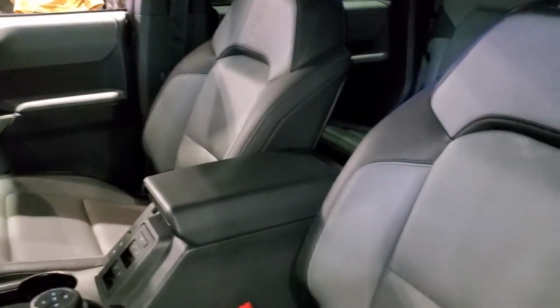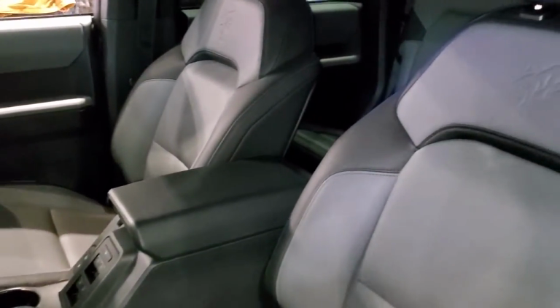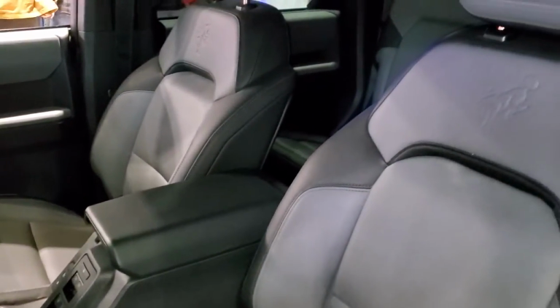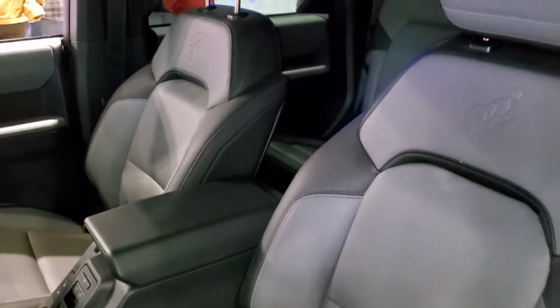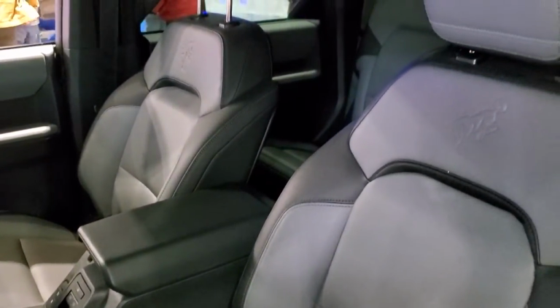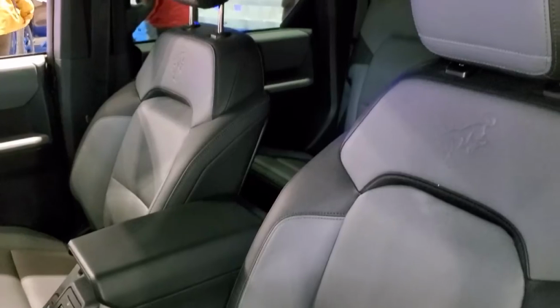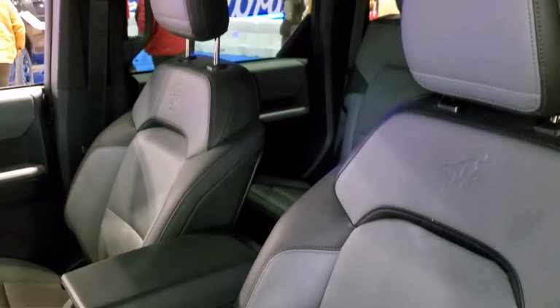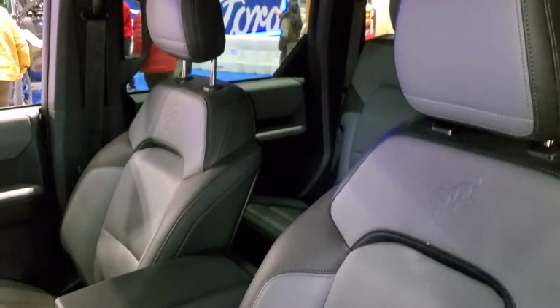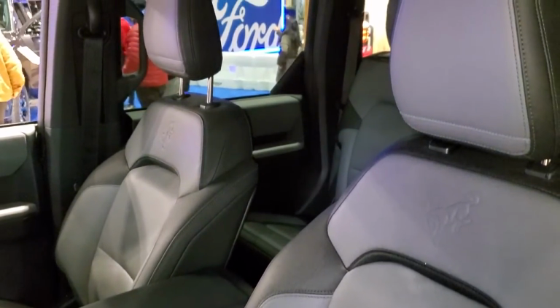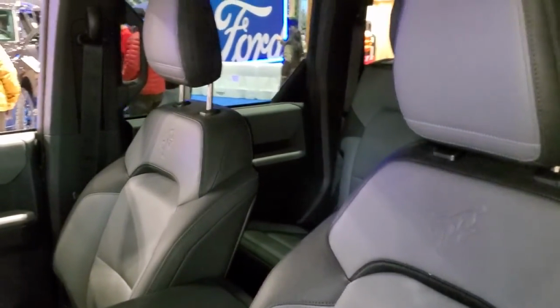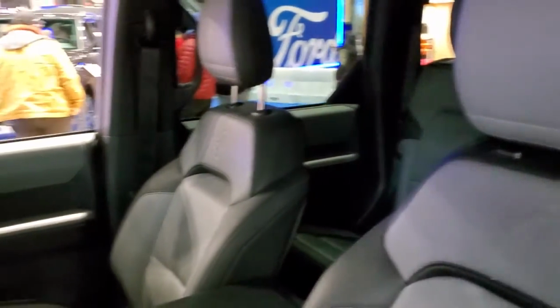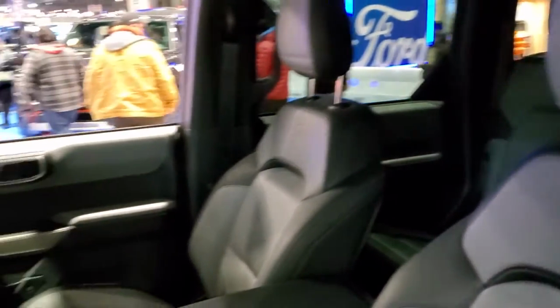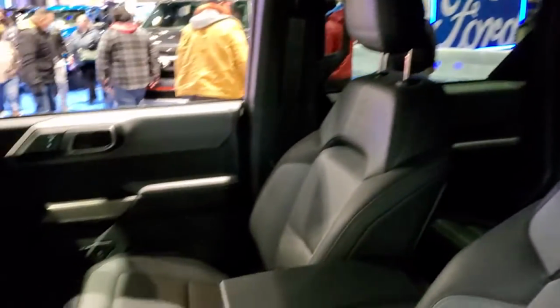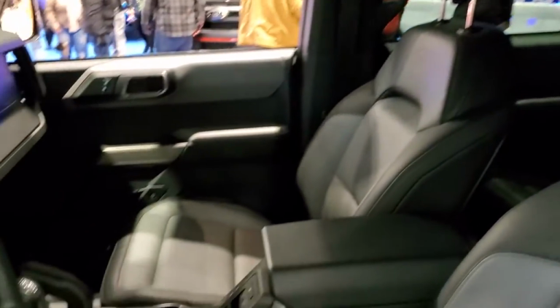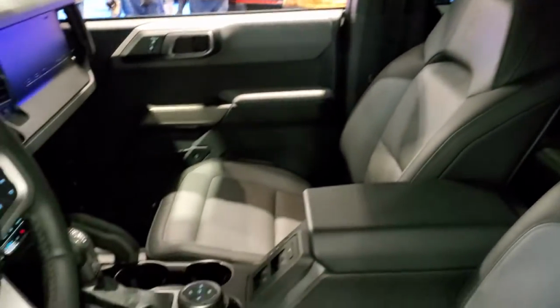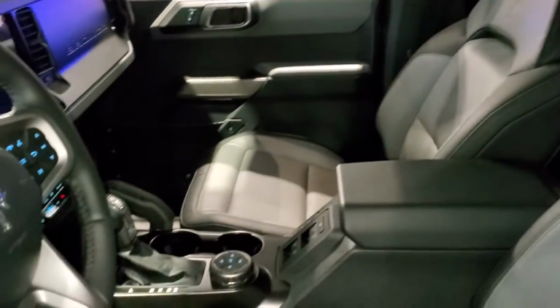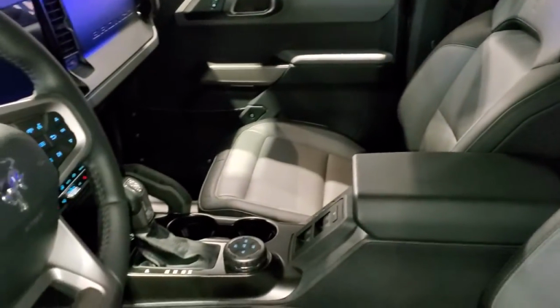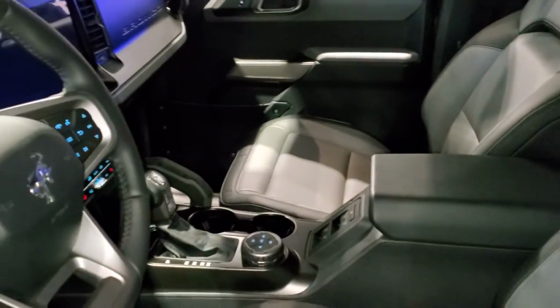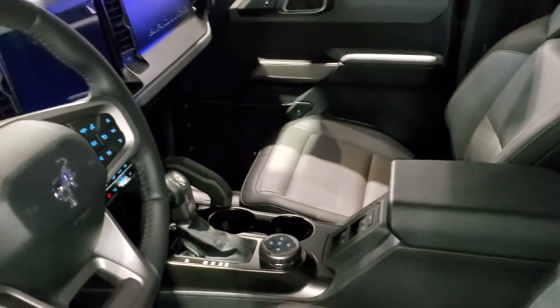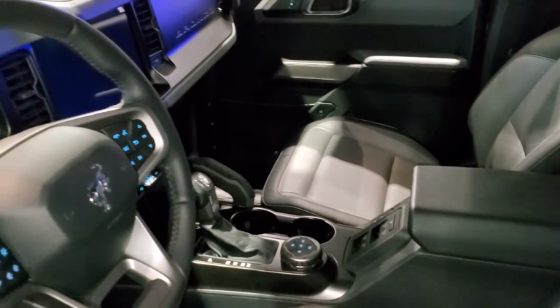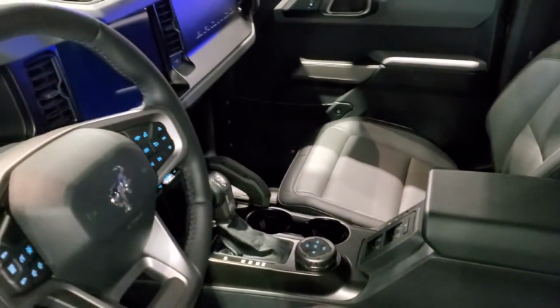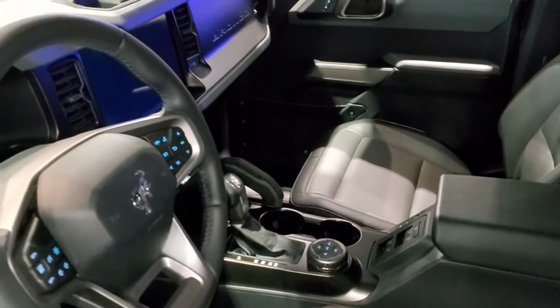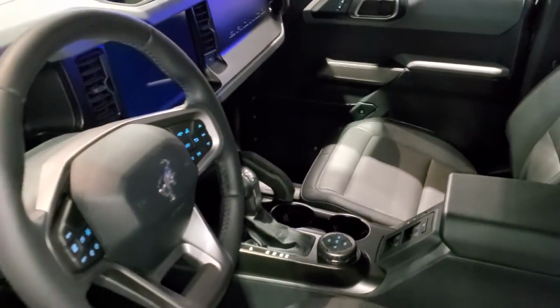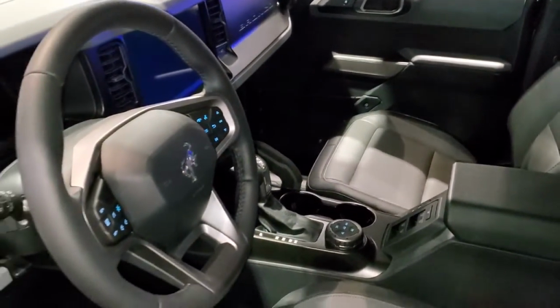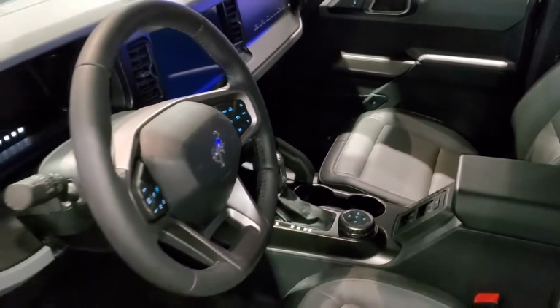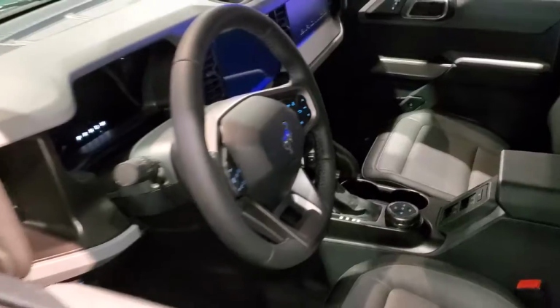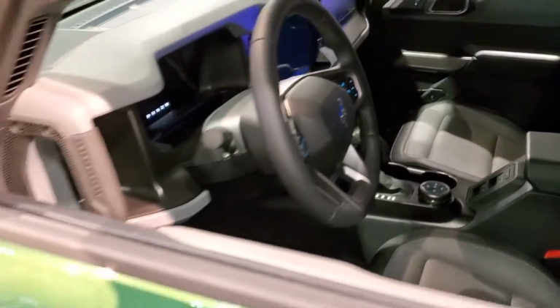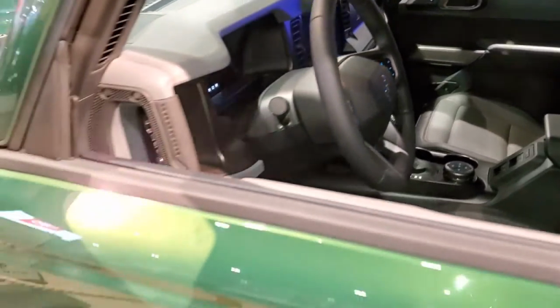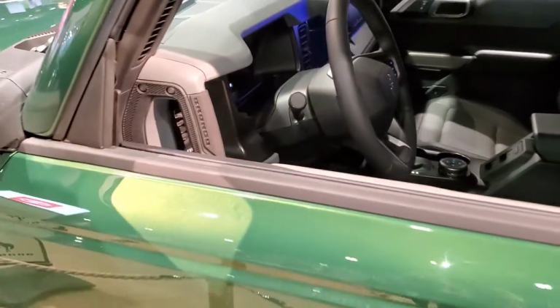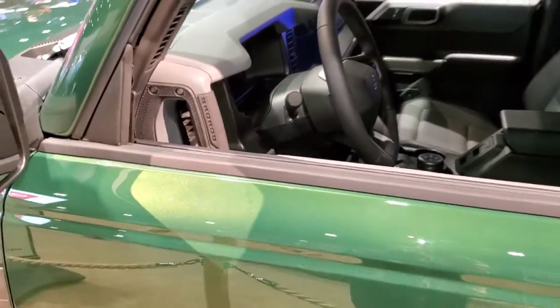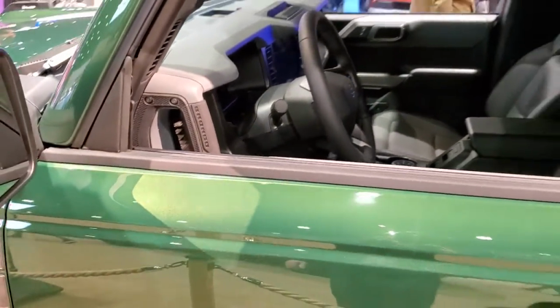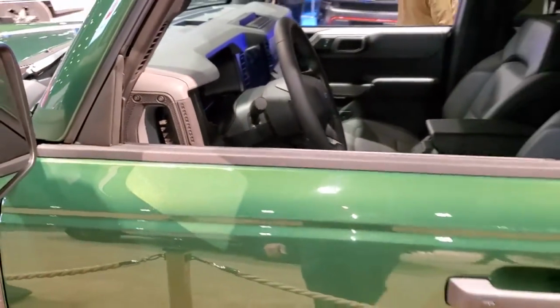Looks like it has the two-tone leather interior — they don't let you get too close to these things. This has a 10-speed automatic transmission.